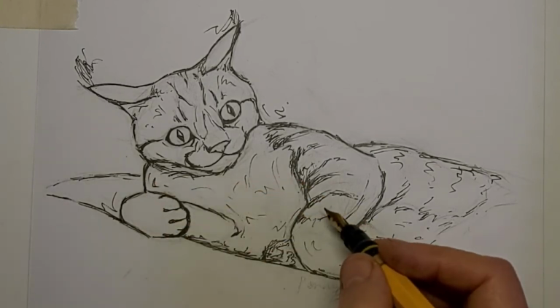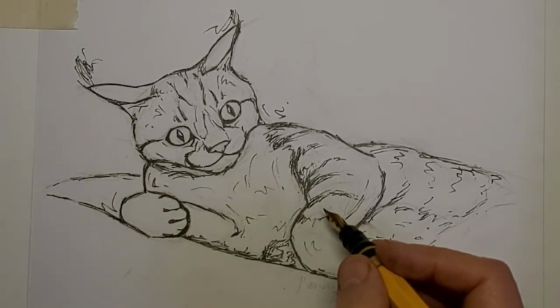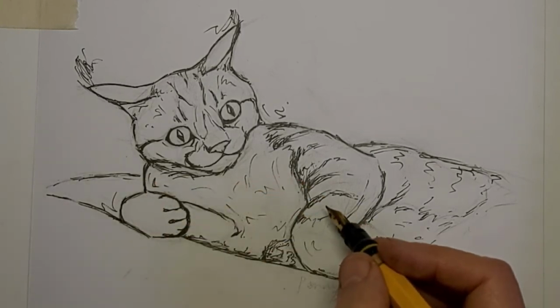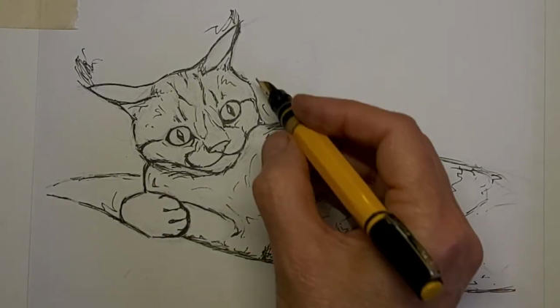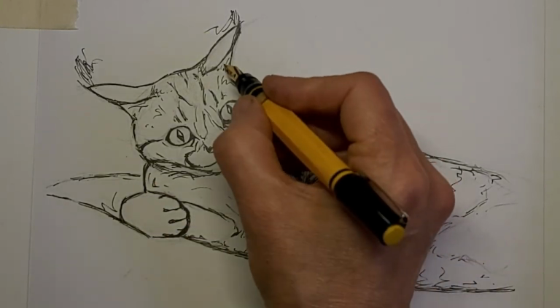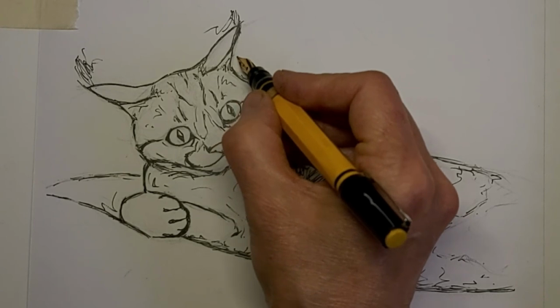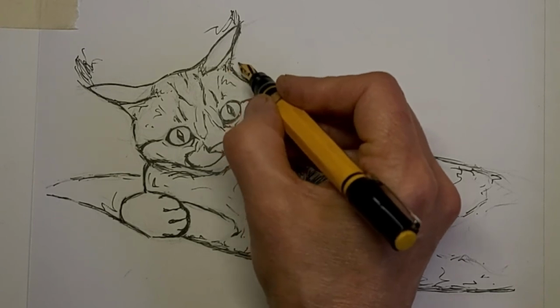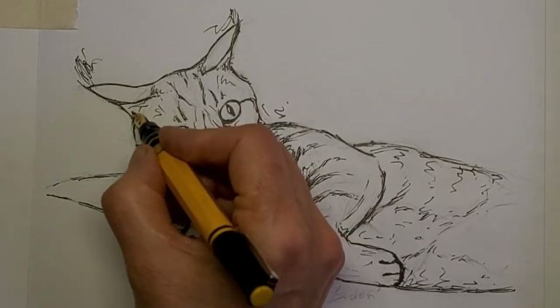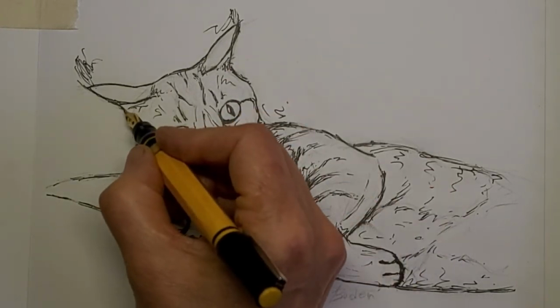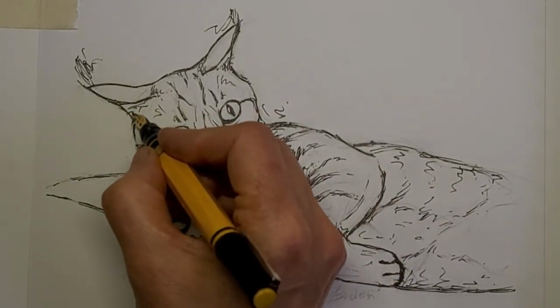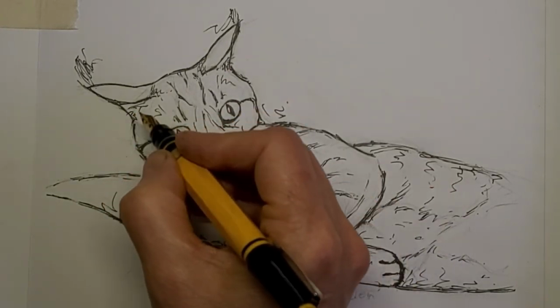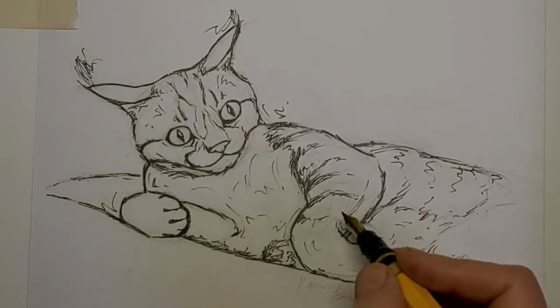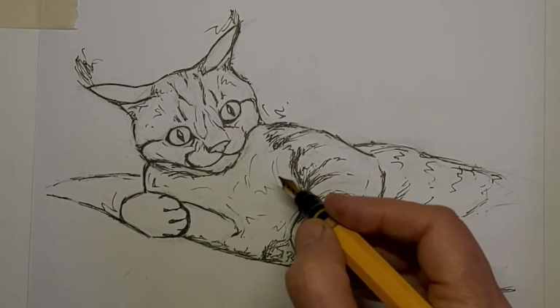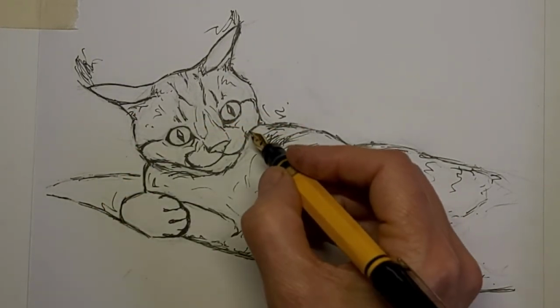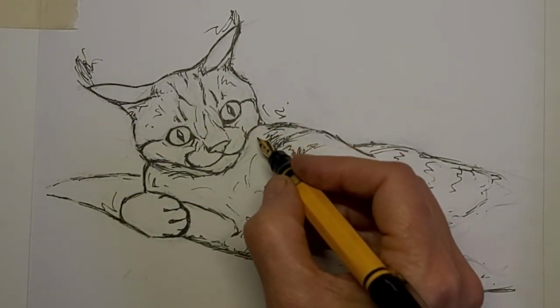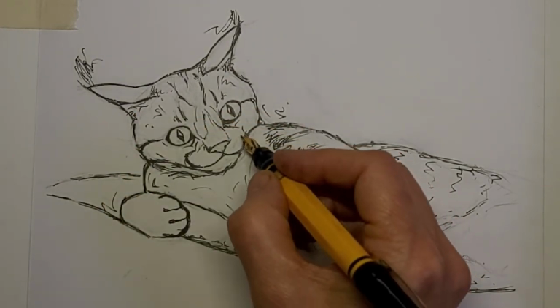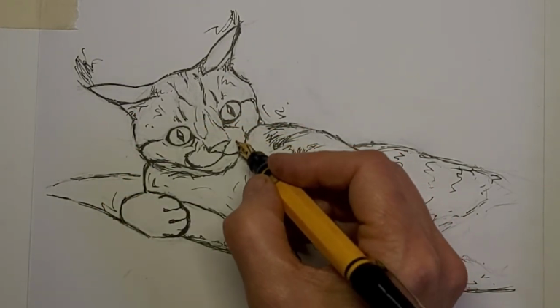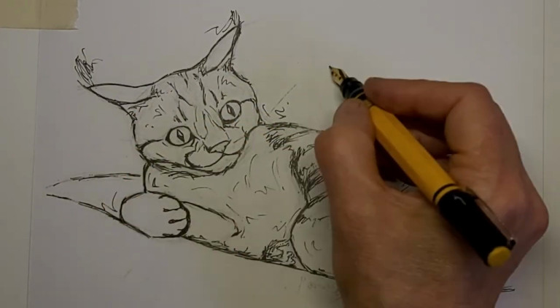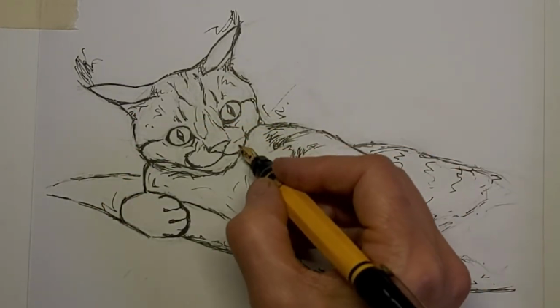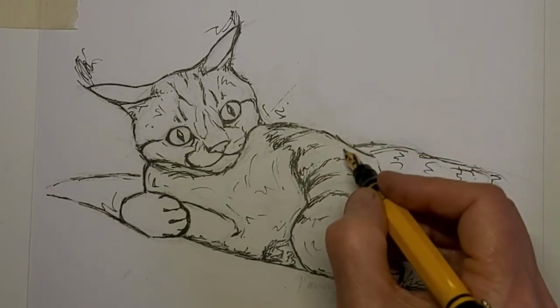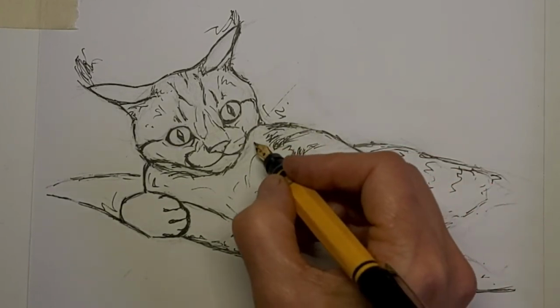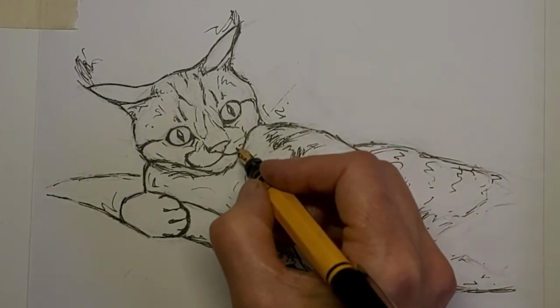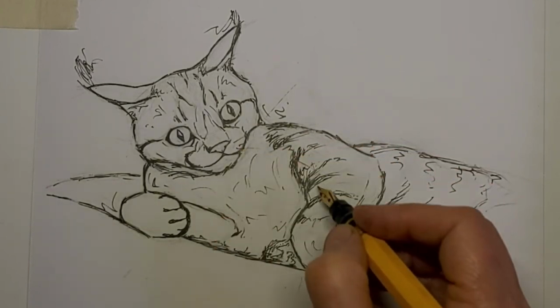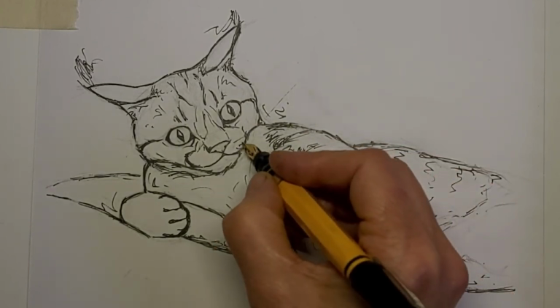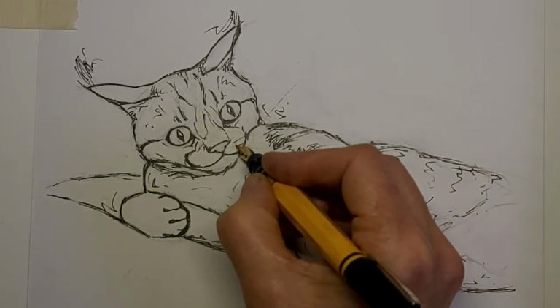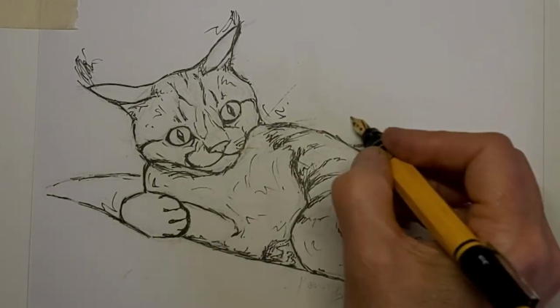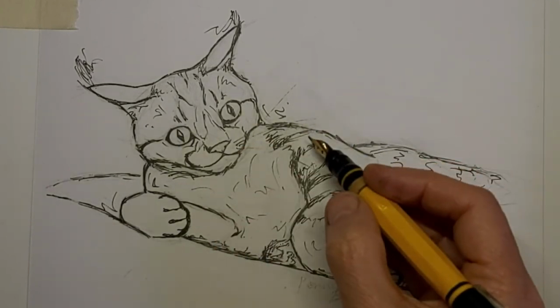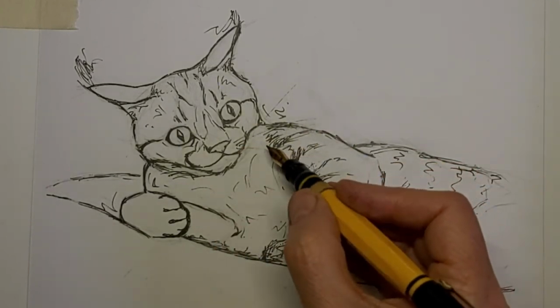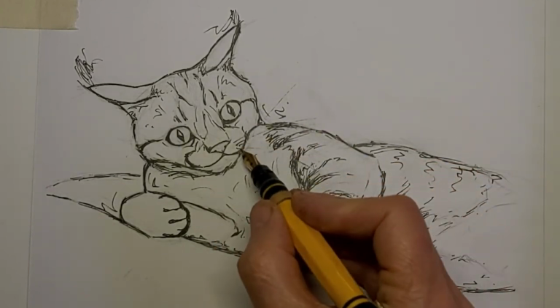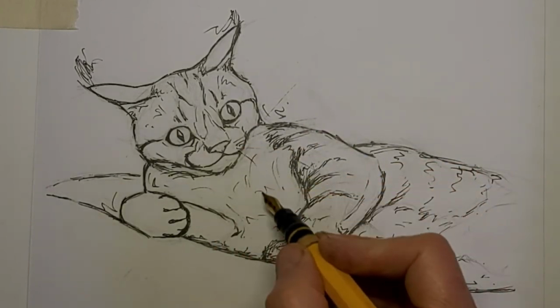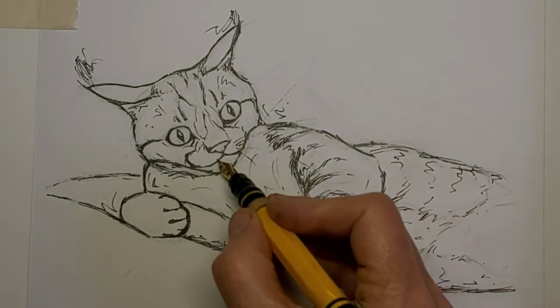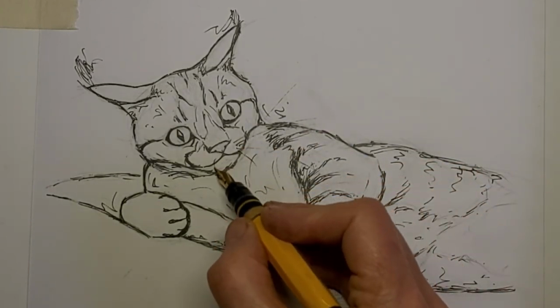We've got a Facebook group called Cat Drawing Artwork Shop, and you are welcome to join if you are dedicated to drawing cats. You will find the link for that in the description of this video below.